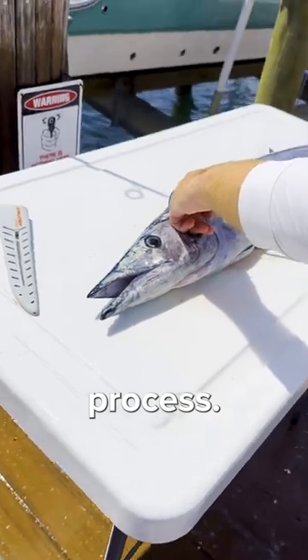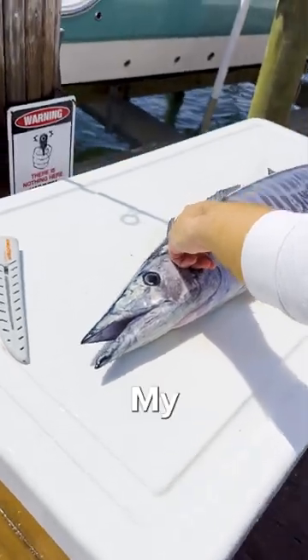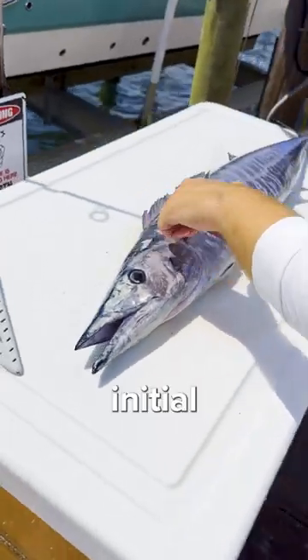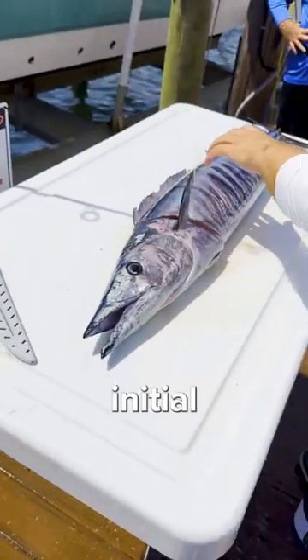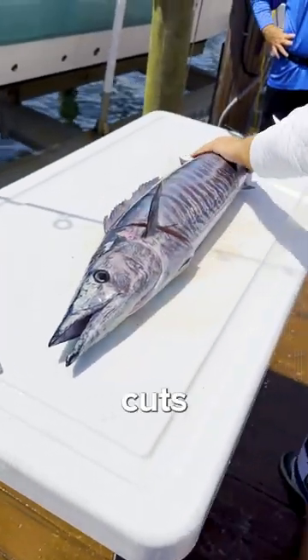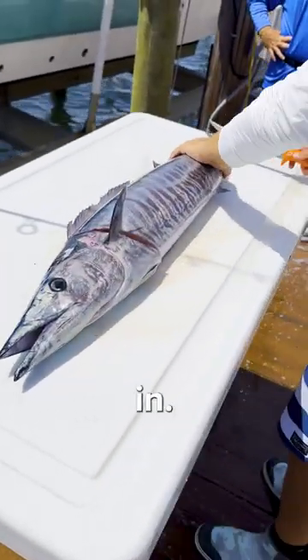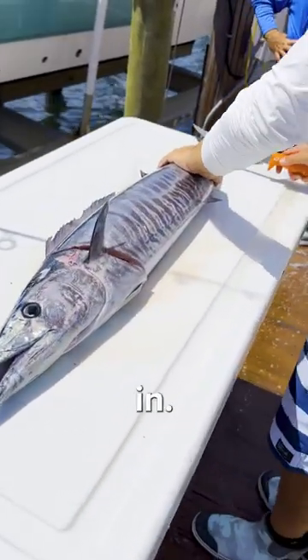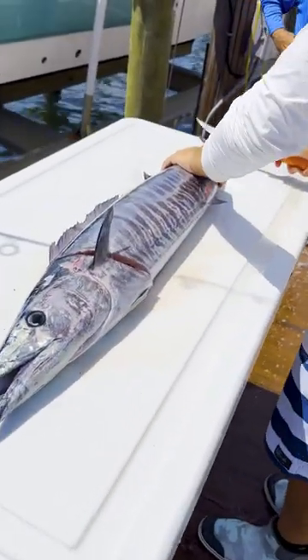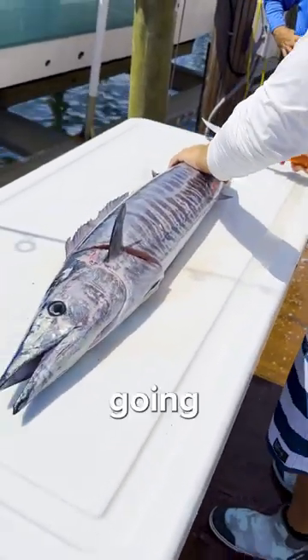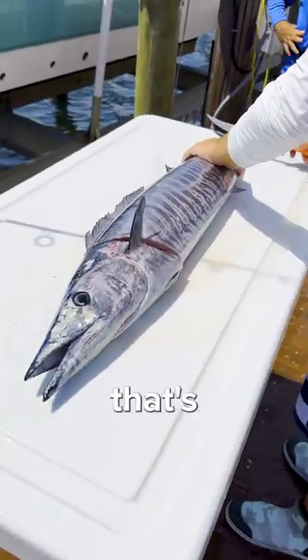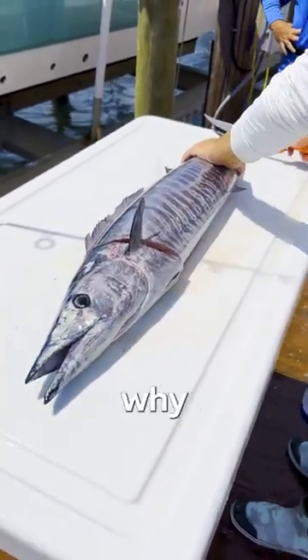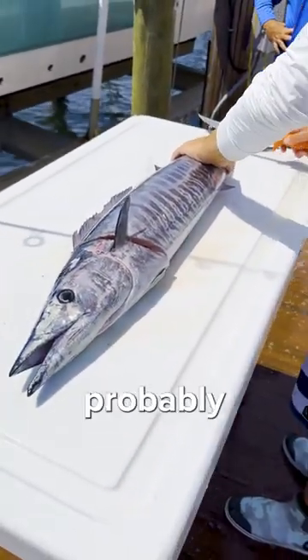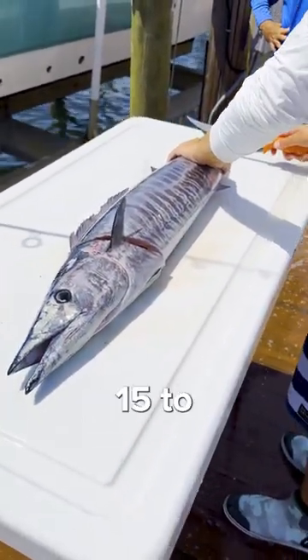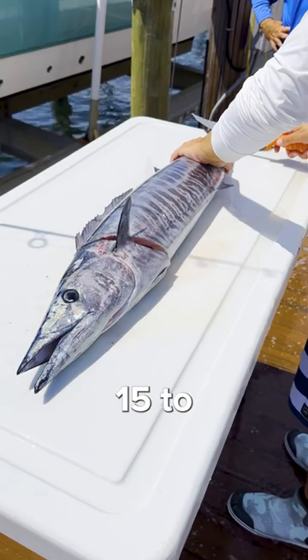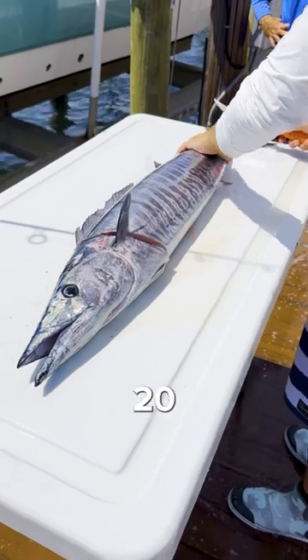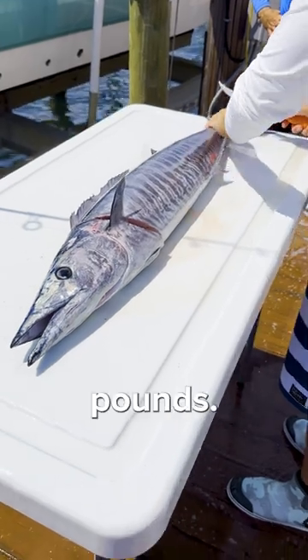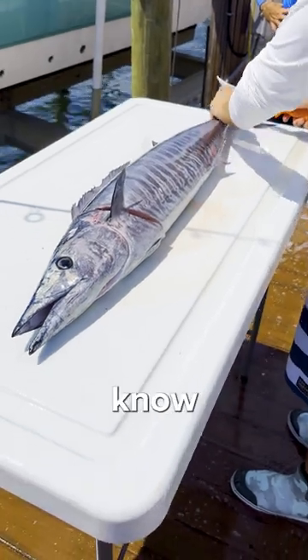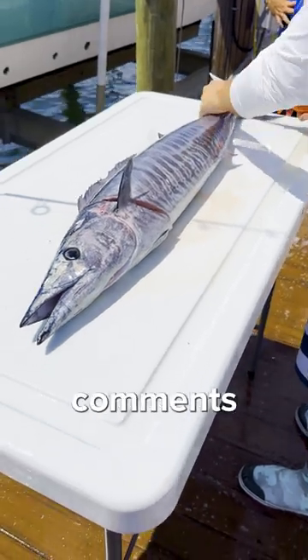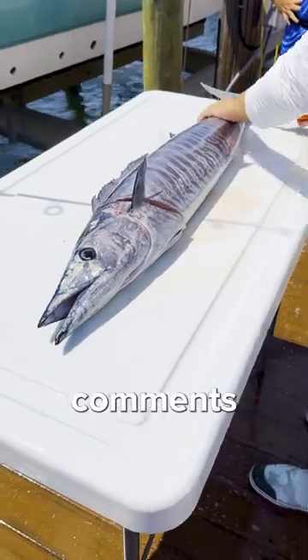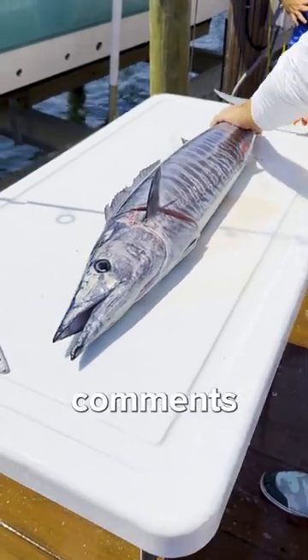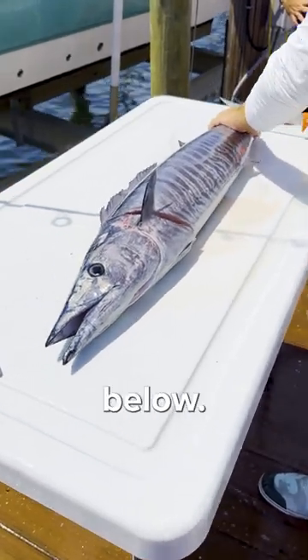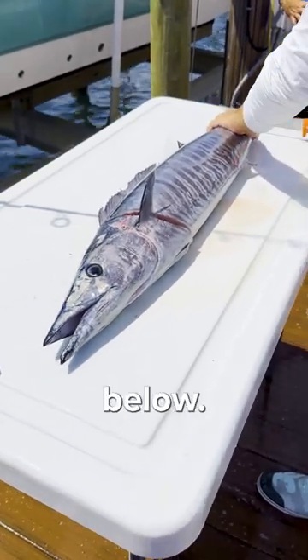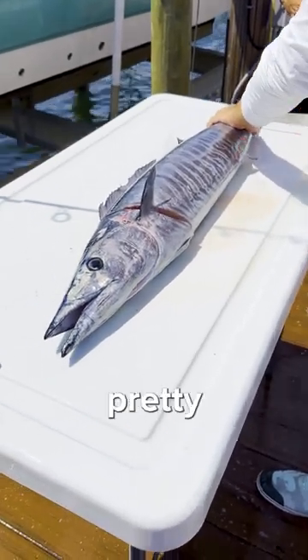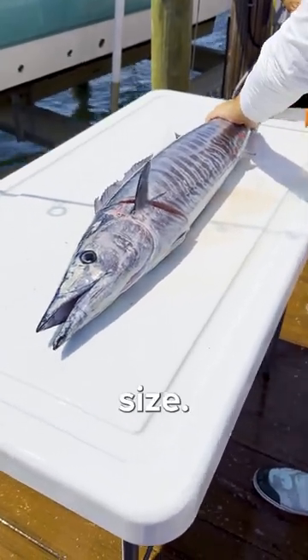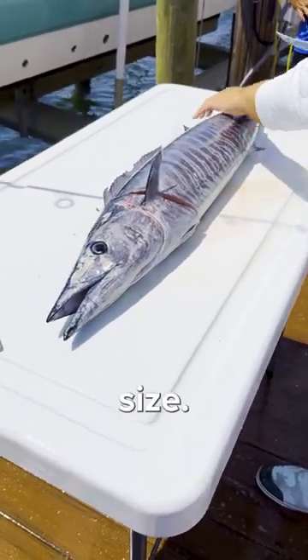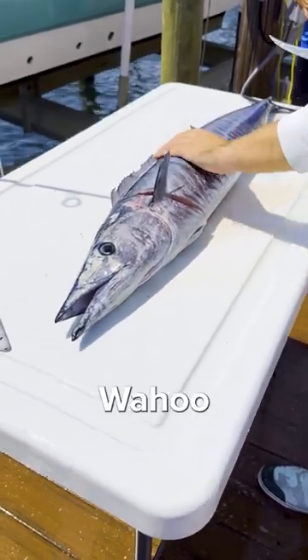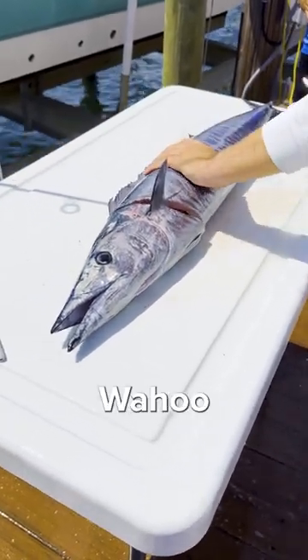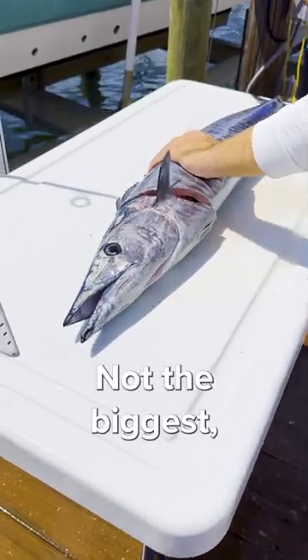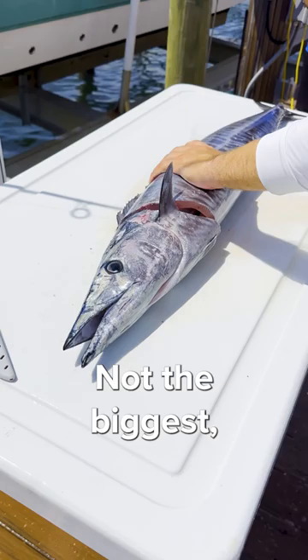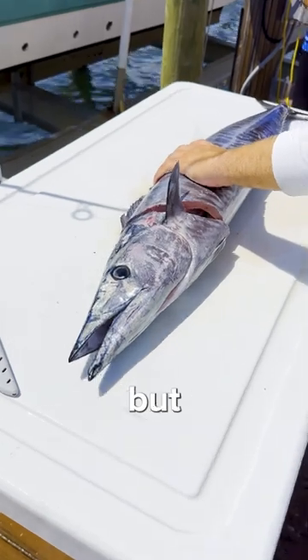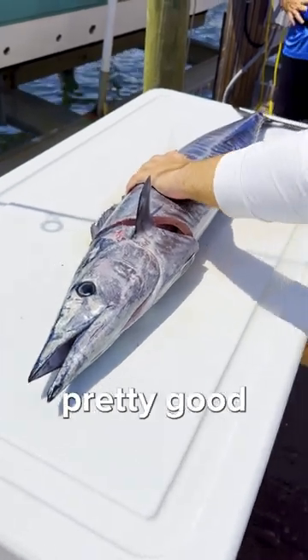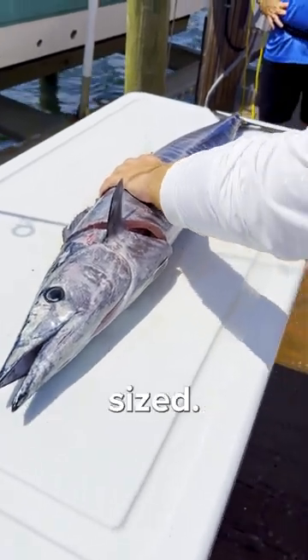Got my initial cuts in. This was probably 15 to 20 pounds — let me know in the comments below. It's a pretty good size wahoo, not the biggest, but pretty good size.